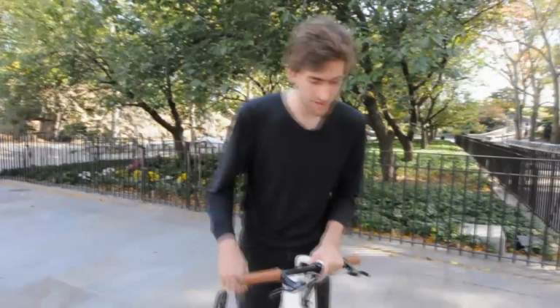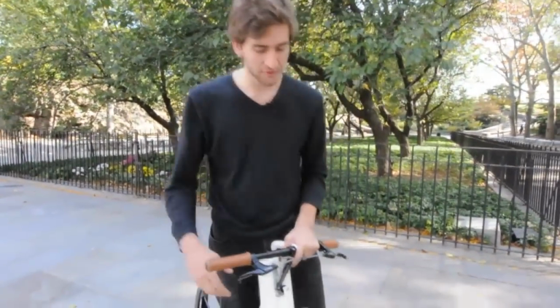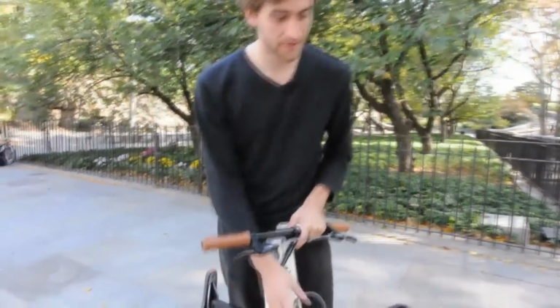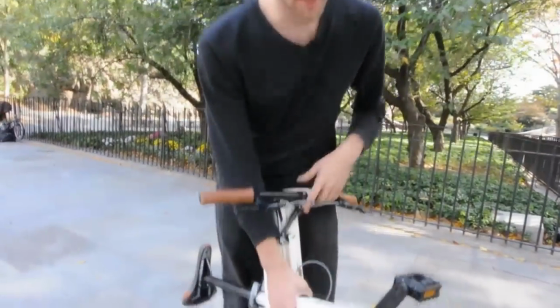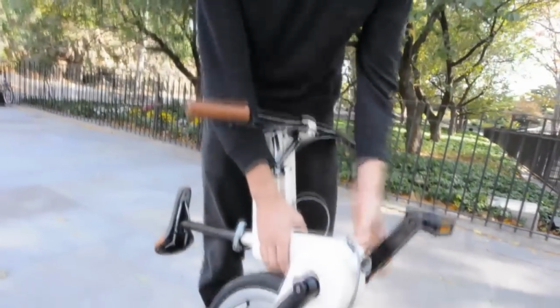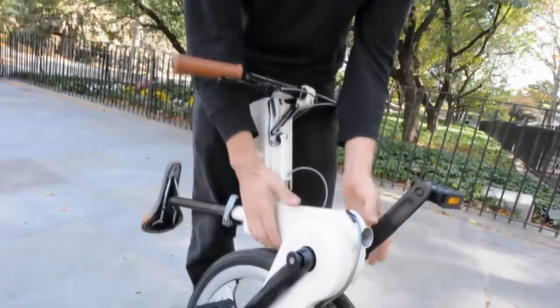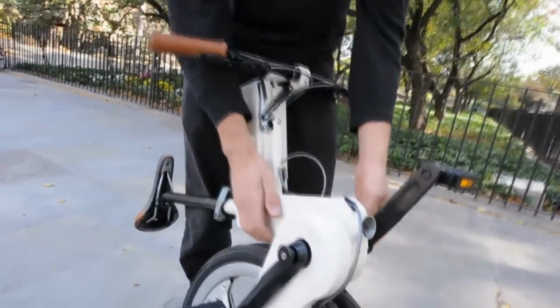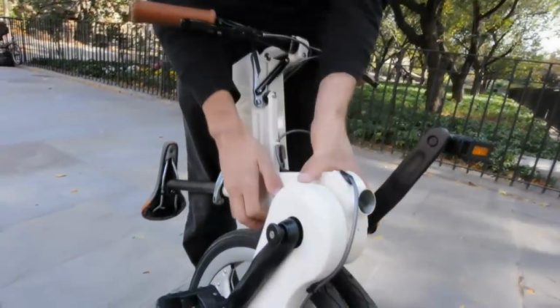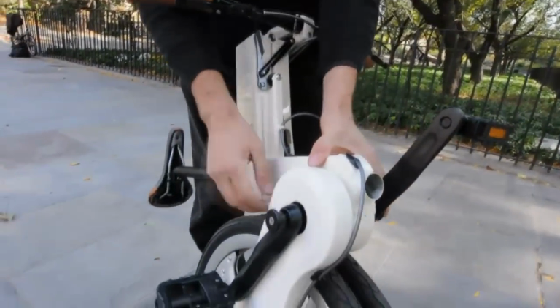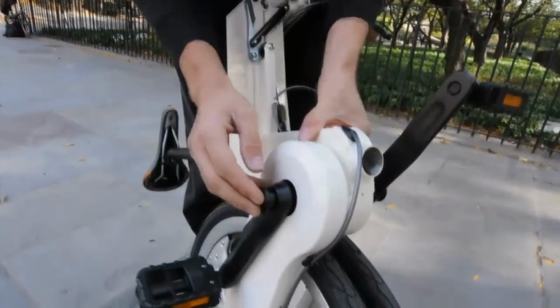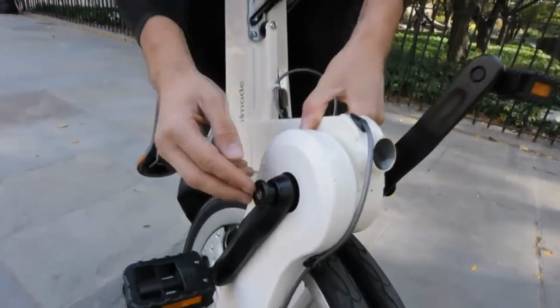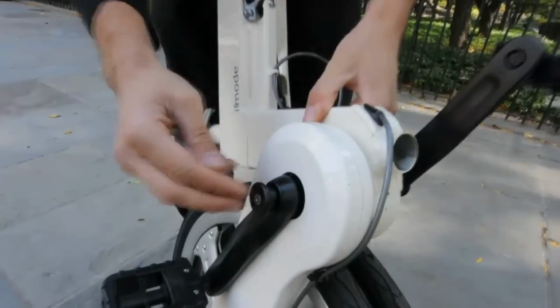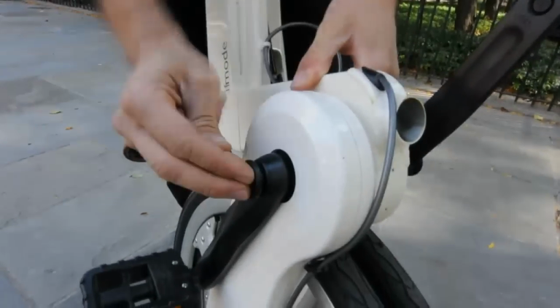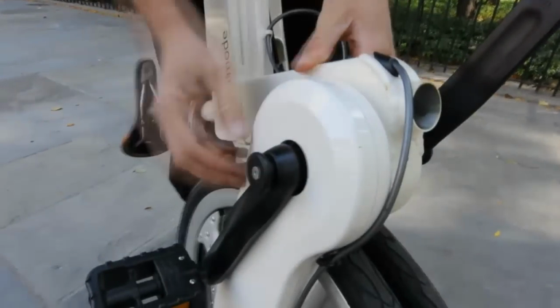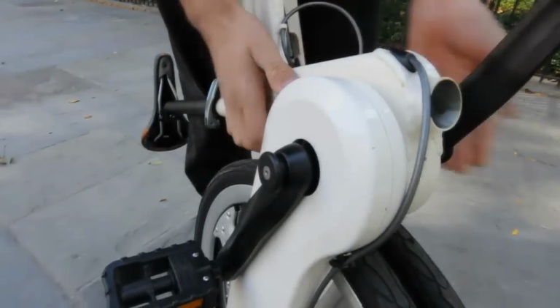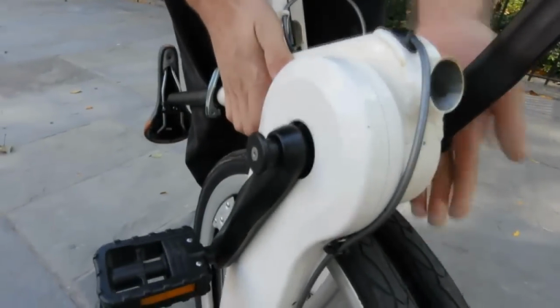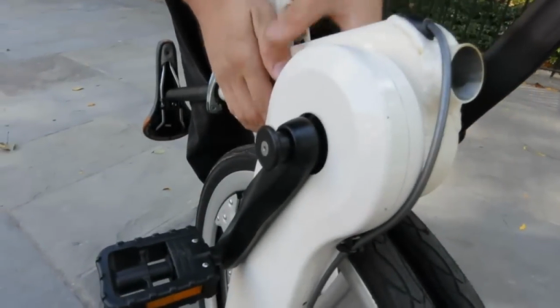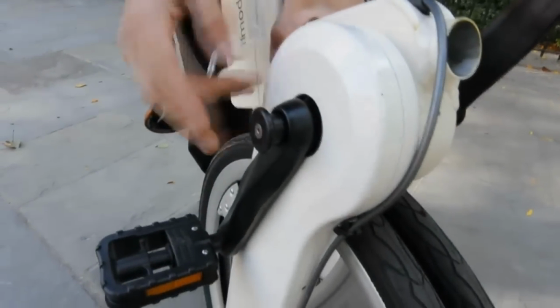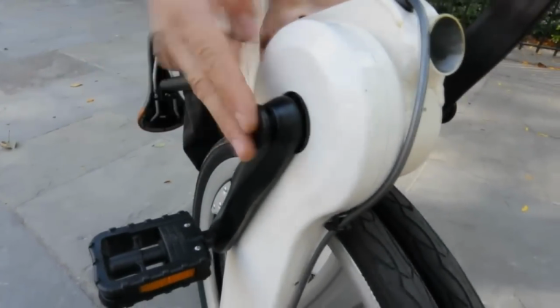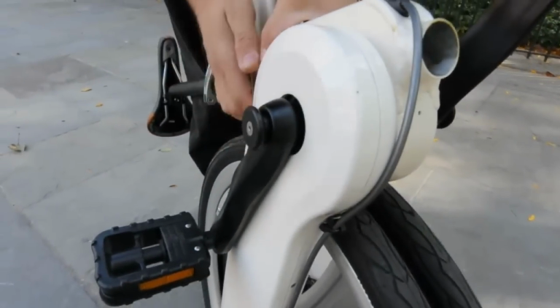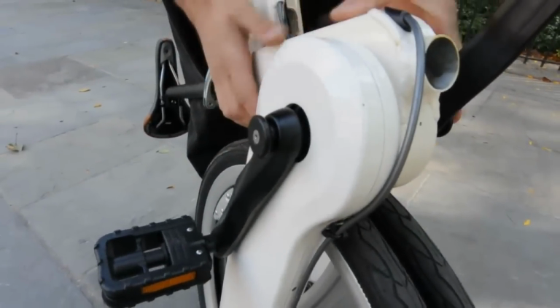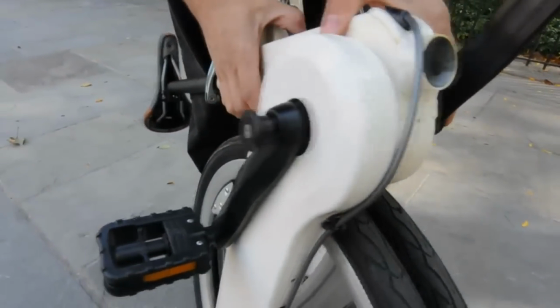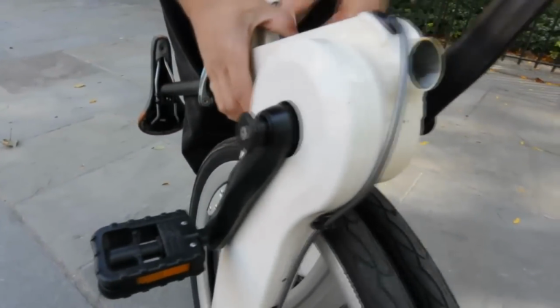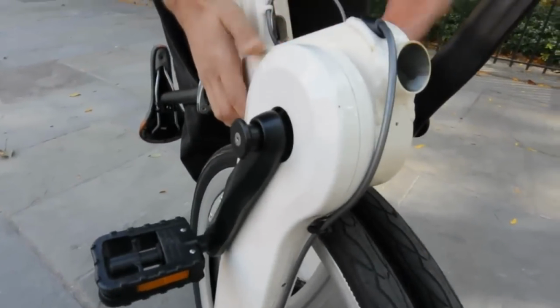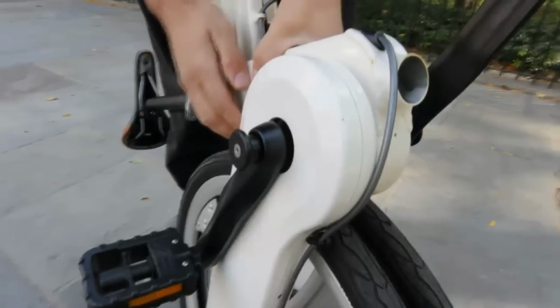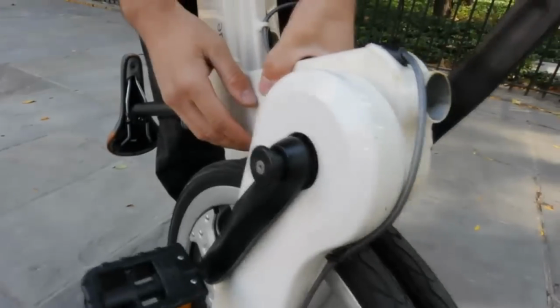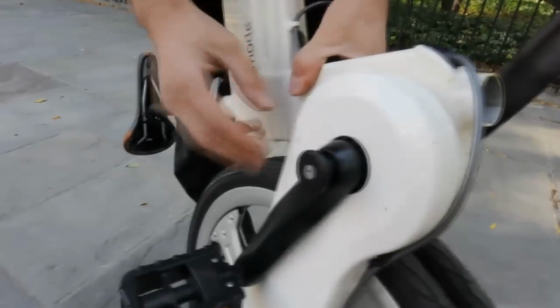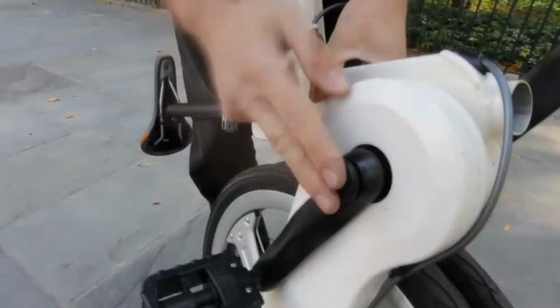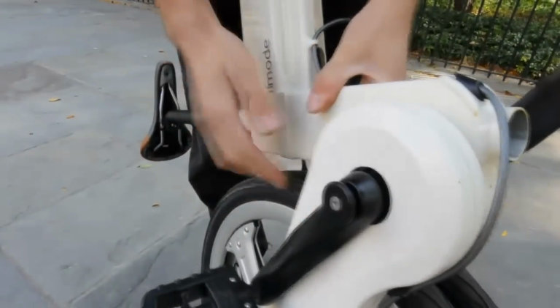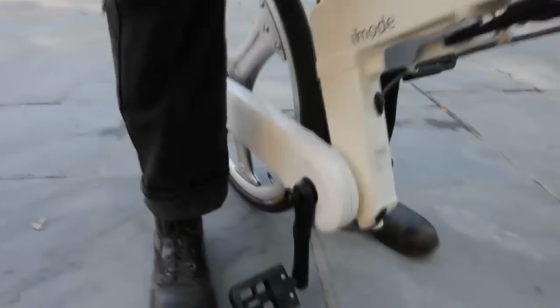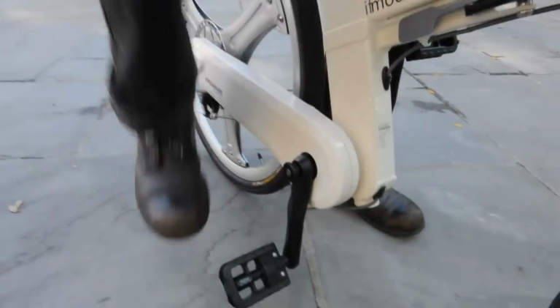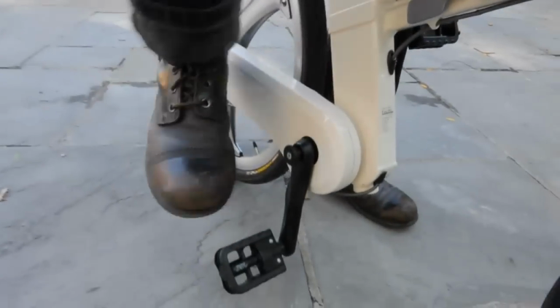The slump drive is the gearing system in the IF Mode, and it's a really unique system. You just tap with your heels between either of the two gears — giving you a good gear for starting up and for hills, and then a good gear for cruising.